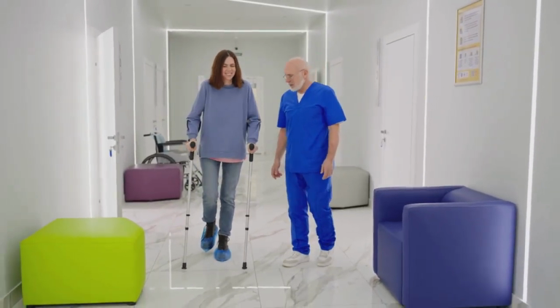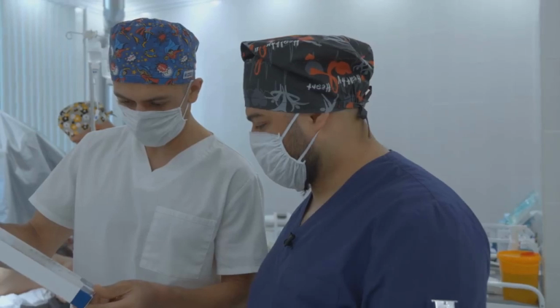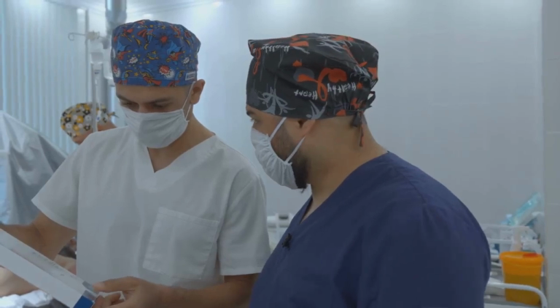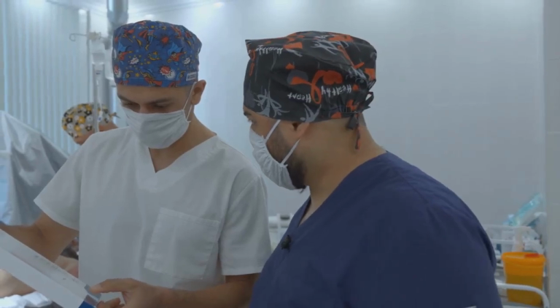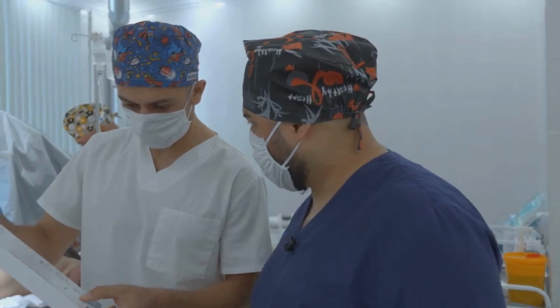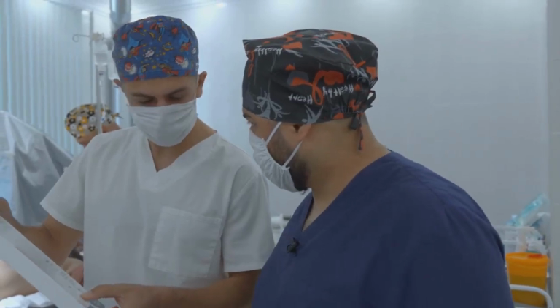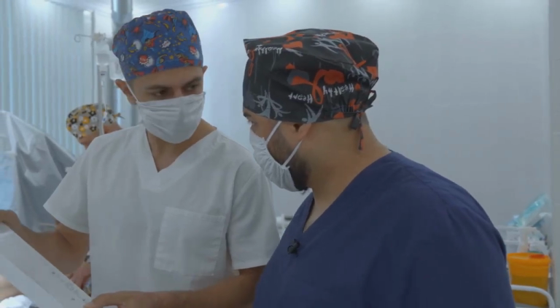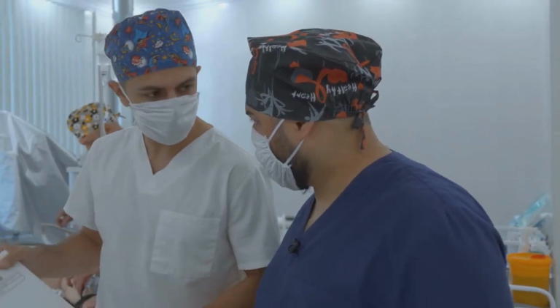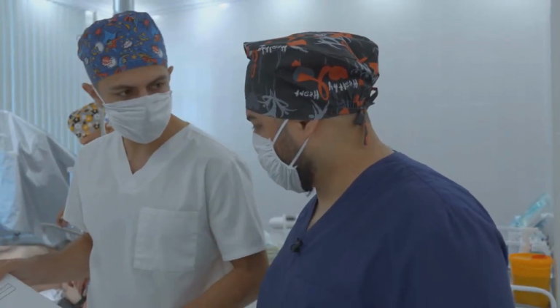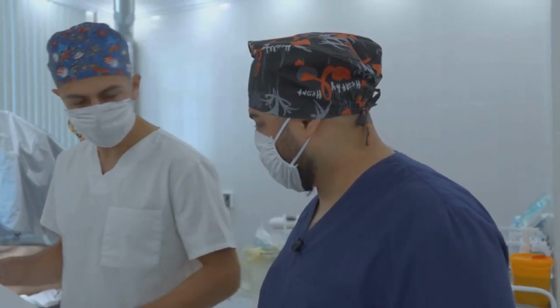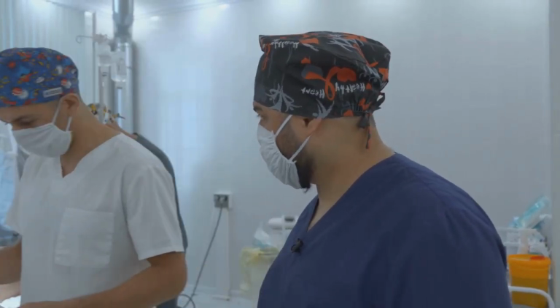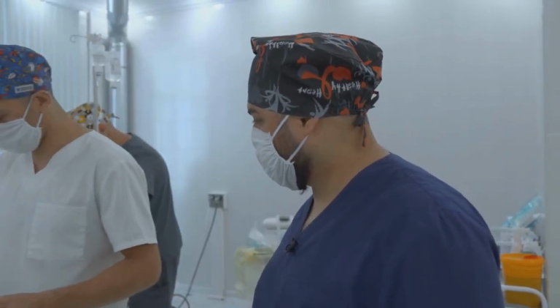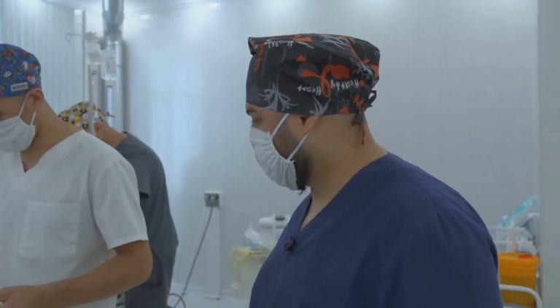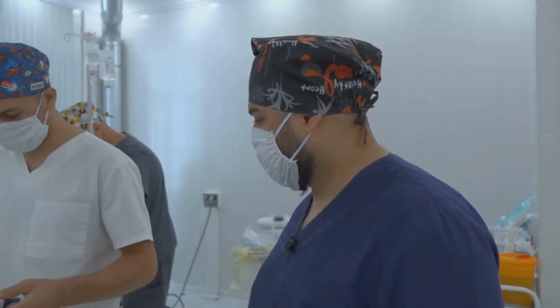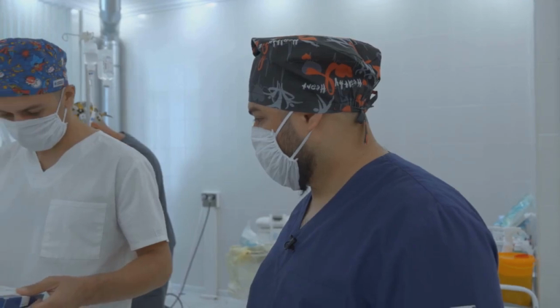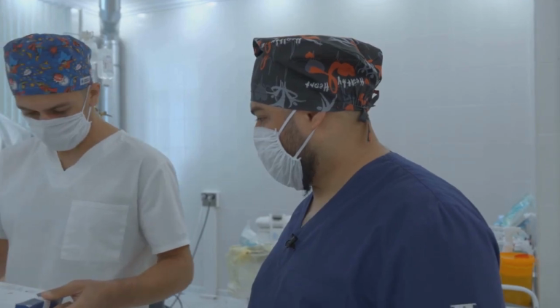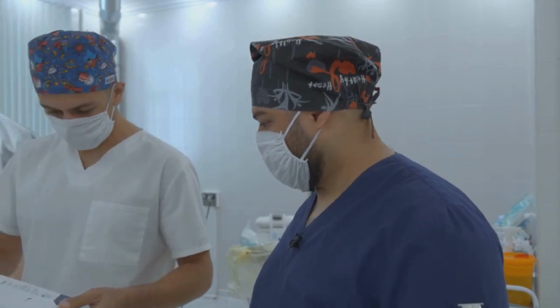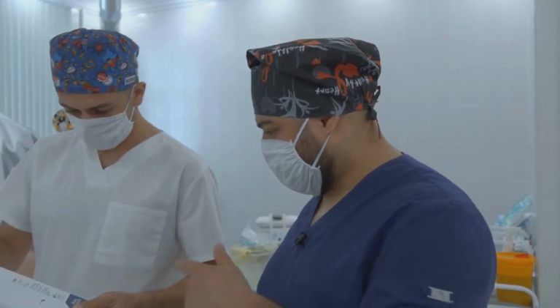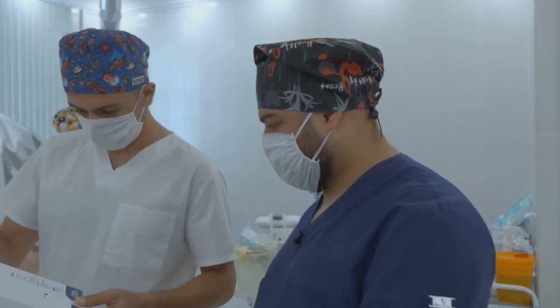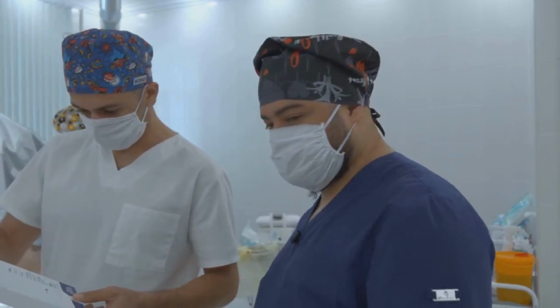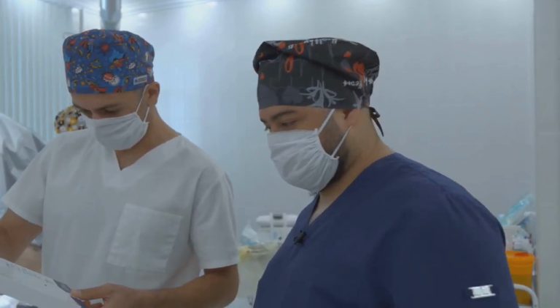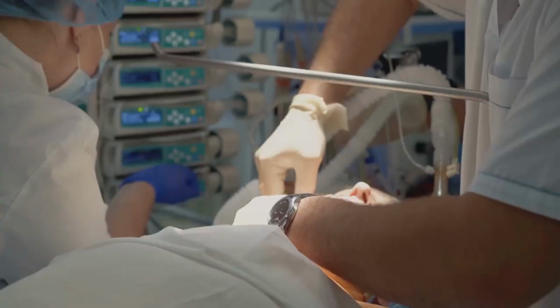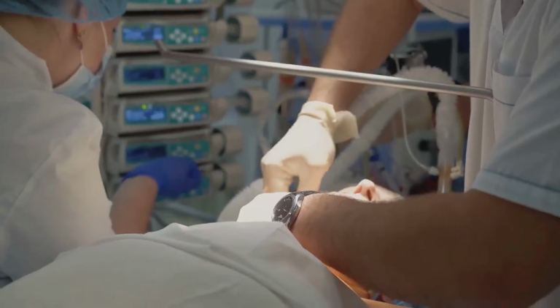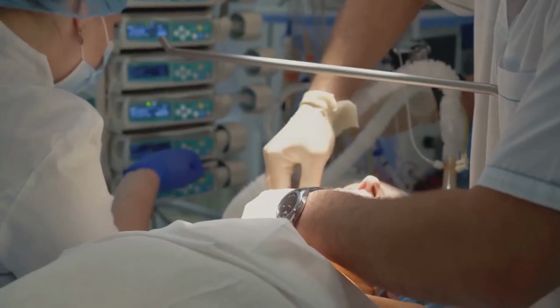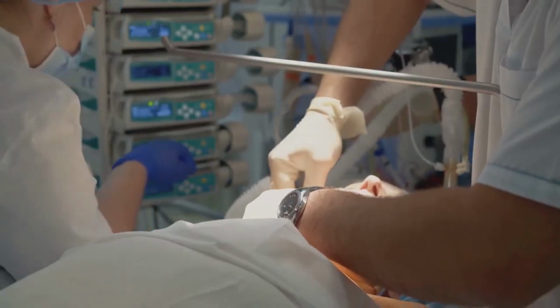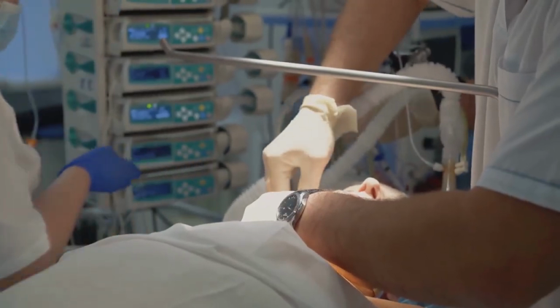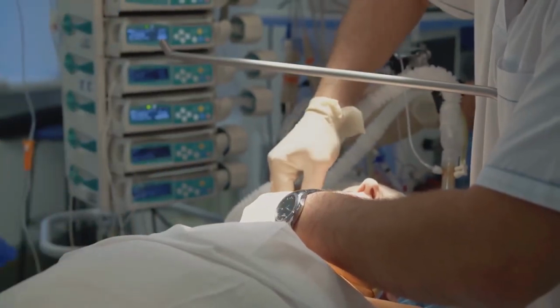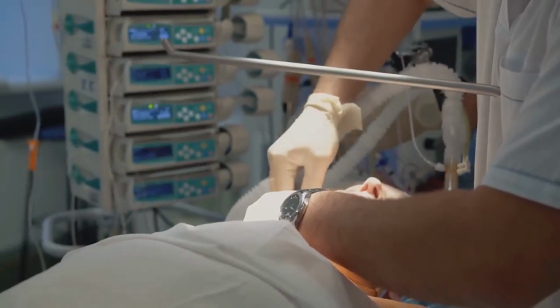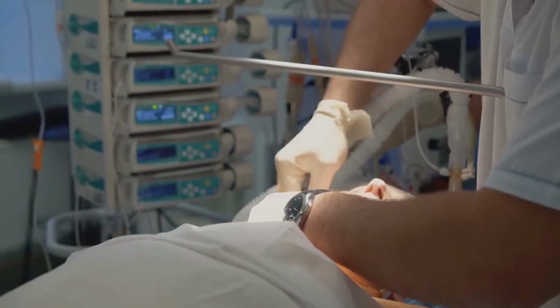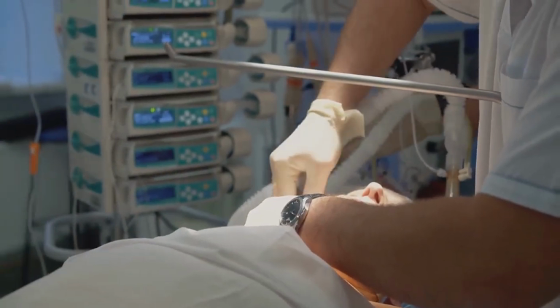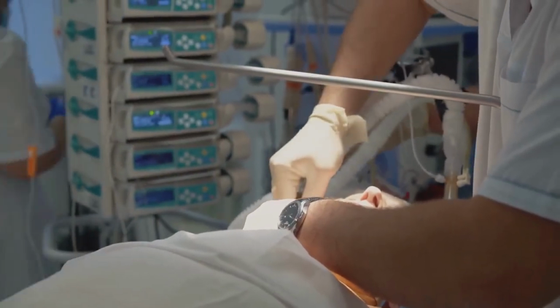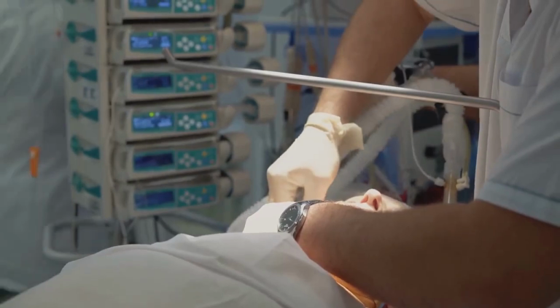But the success of these operations isn't just about surgical skill — it's also about how the anesthetic team cares for the patient. The anesthesia we choose shapes the patient's experience, safety, and recovery.